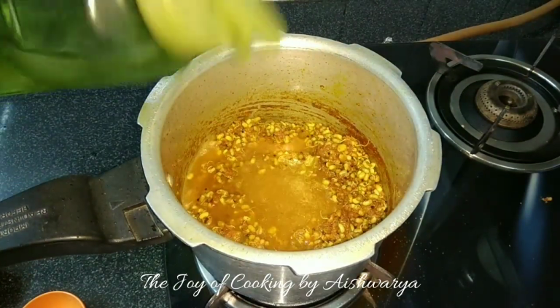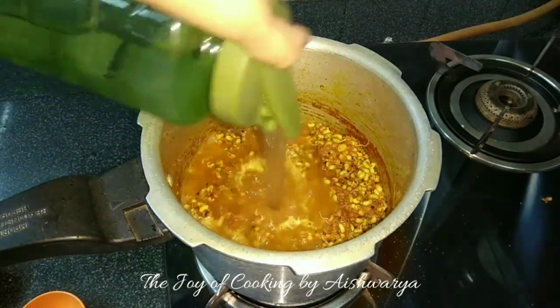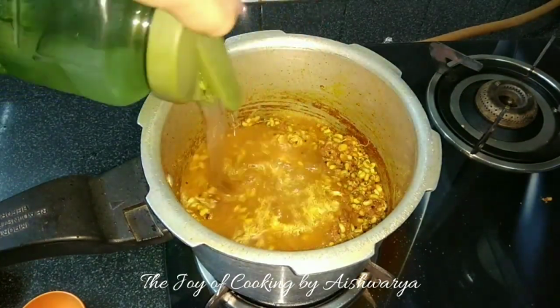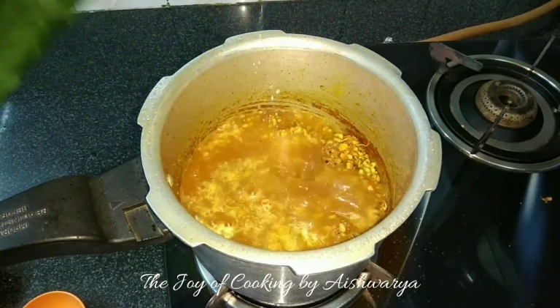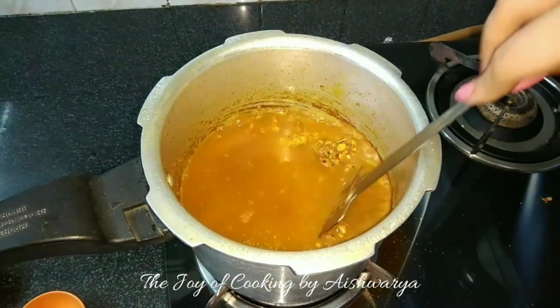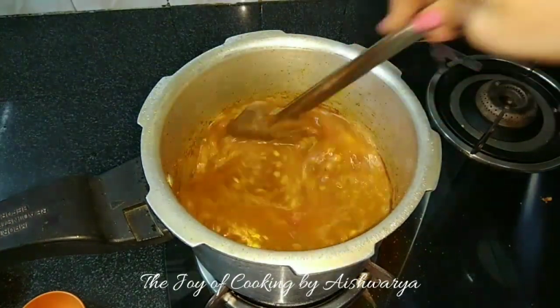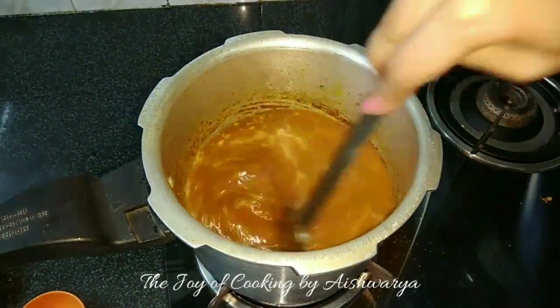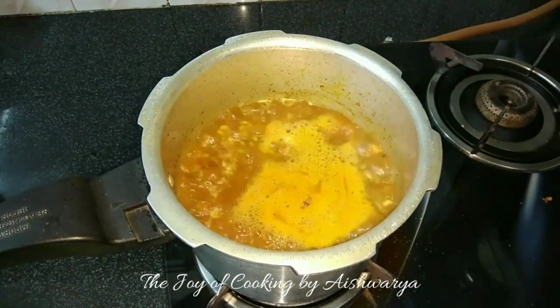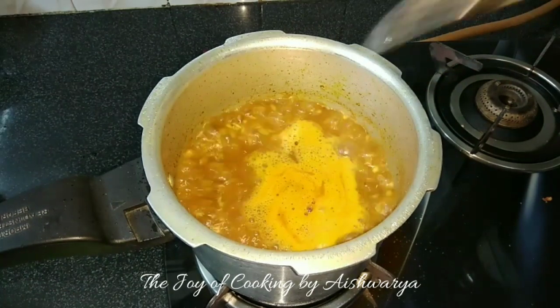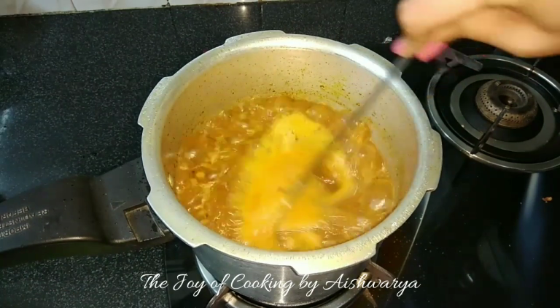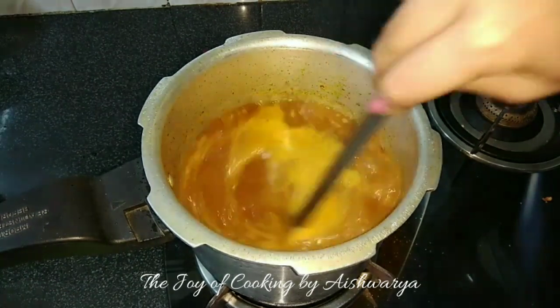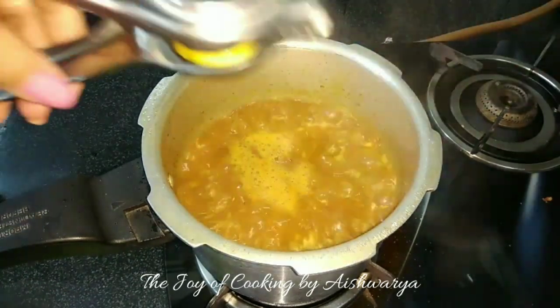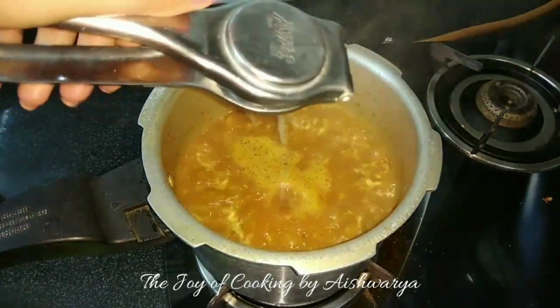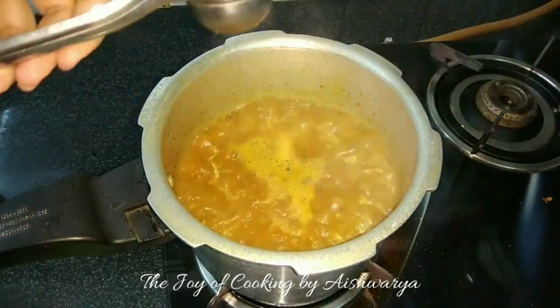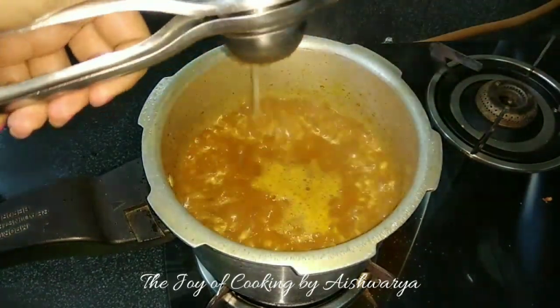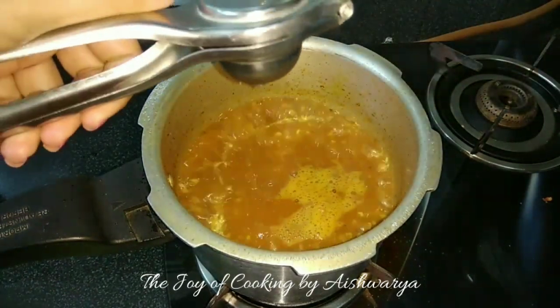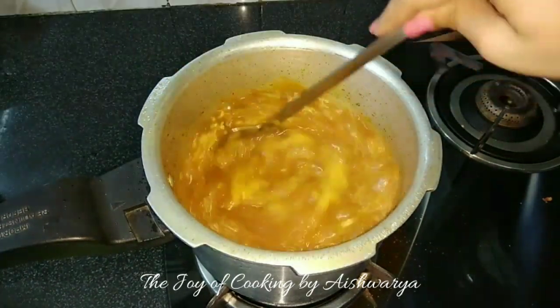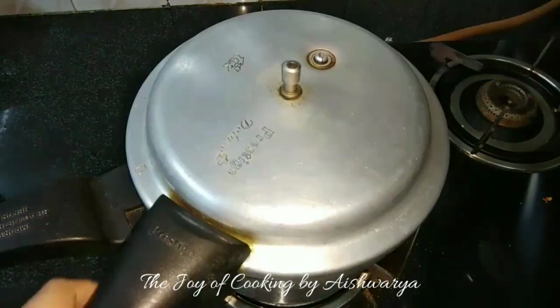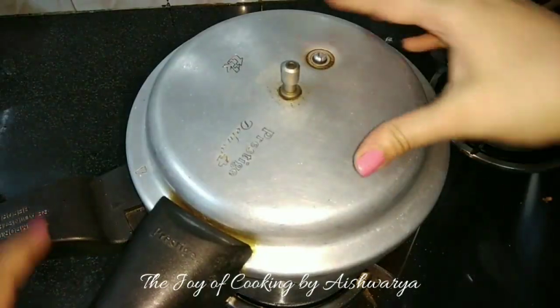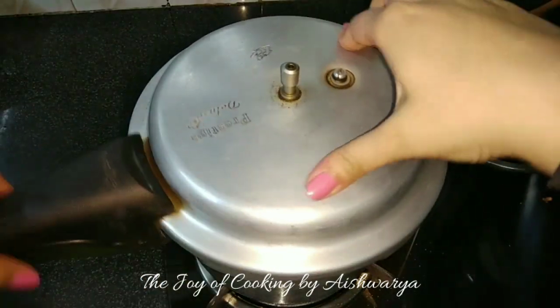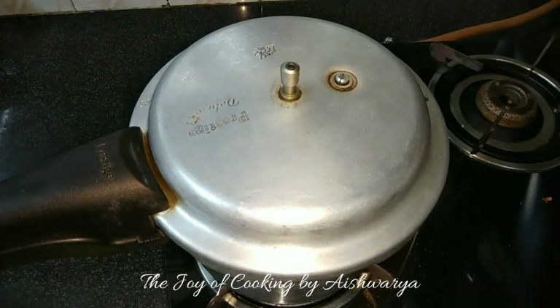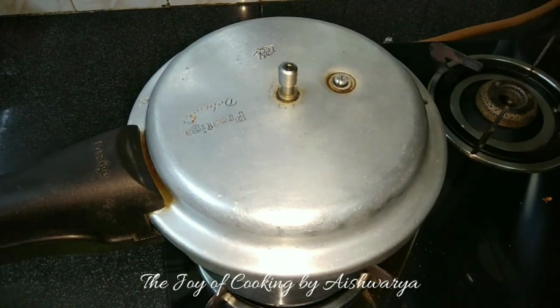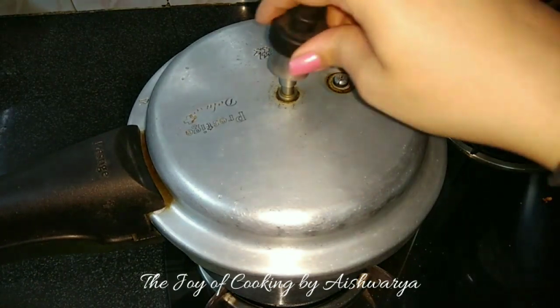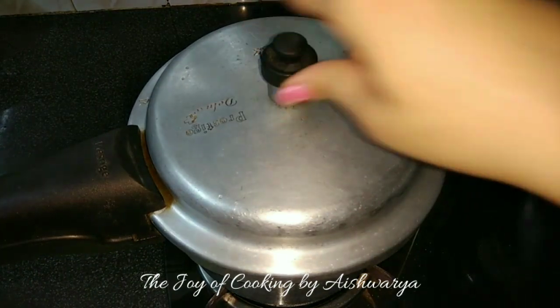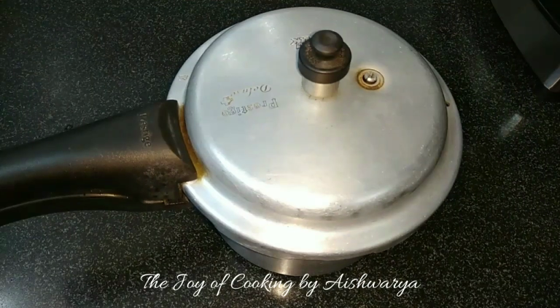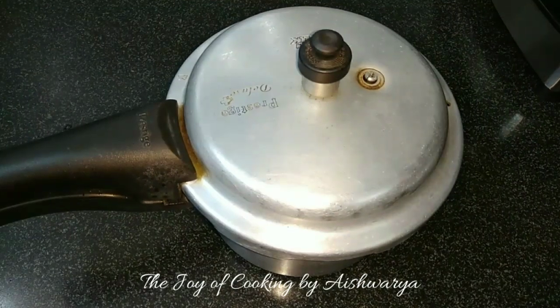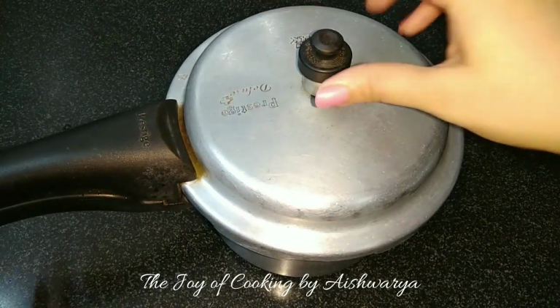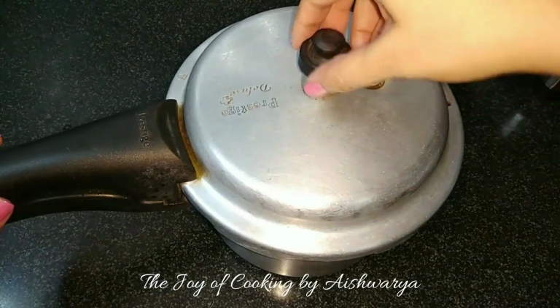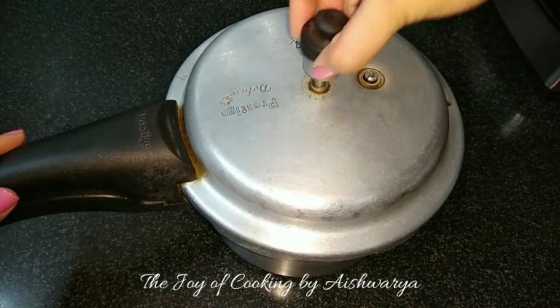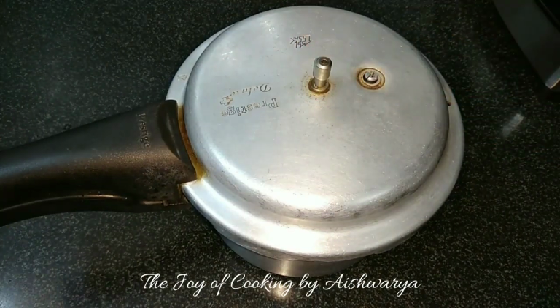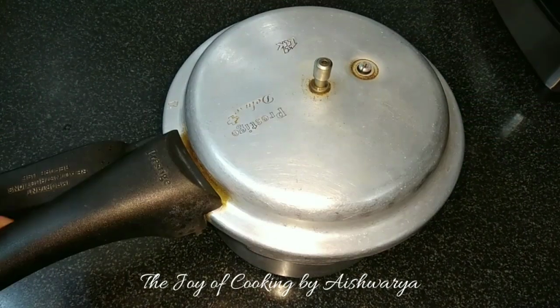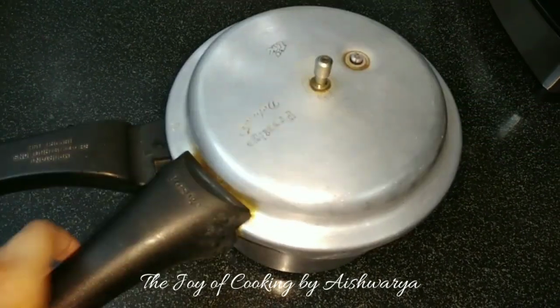Then add water as per the consistency you want — a runny consistency. Let it come to a boil, then squeeze in the lemon juice. Pressure cook for up to 4 to 5 whistles, or until it's cooked thoroughly.